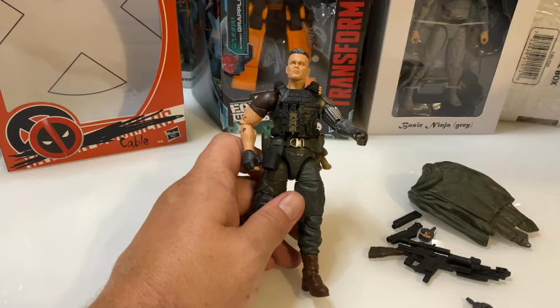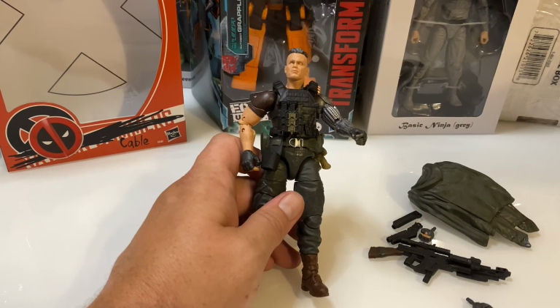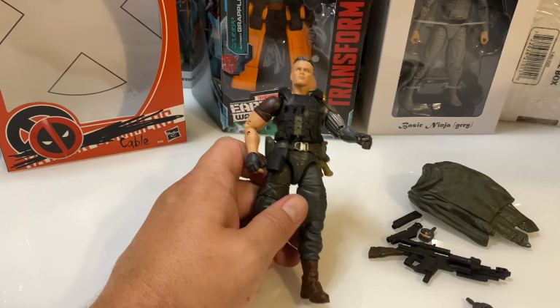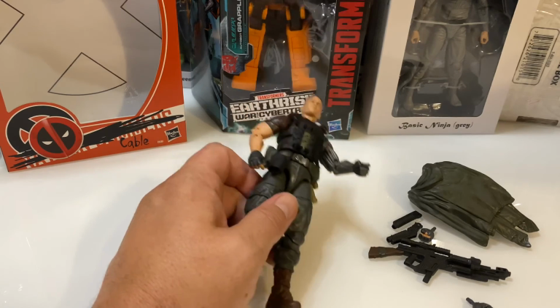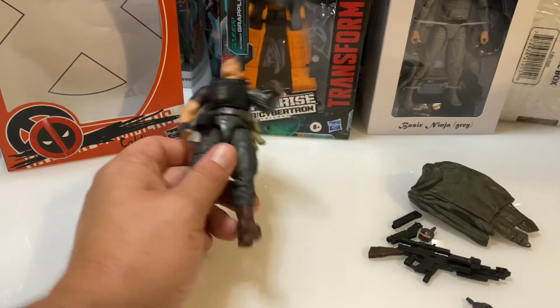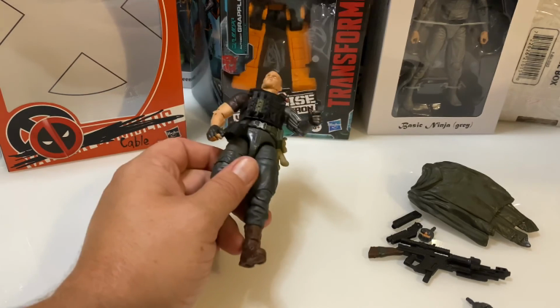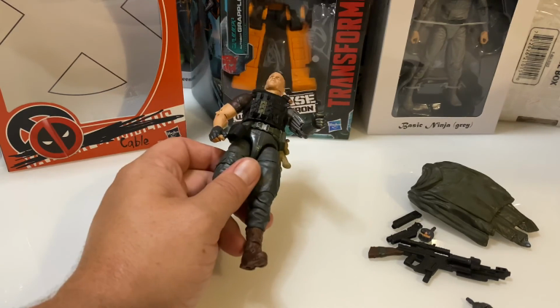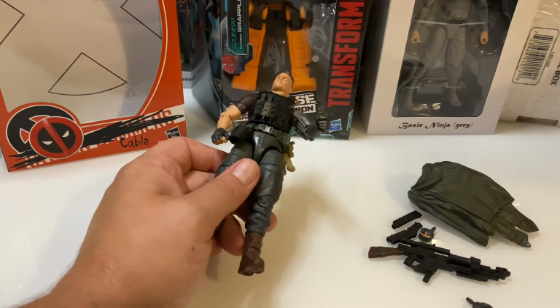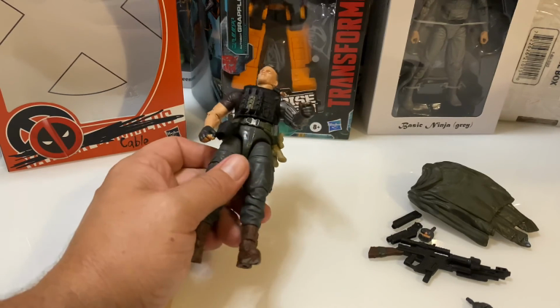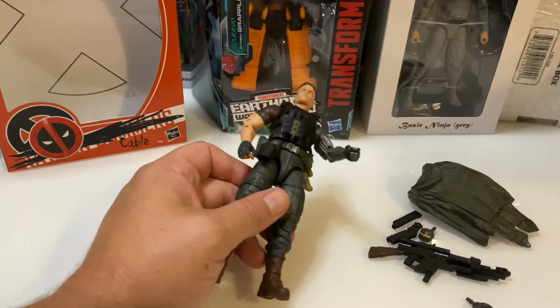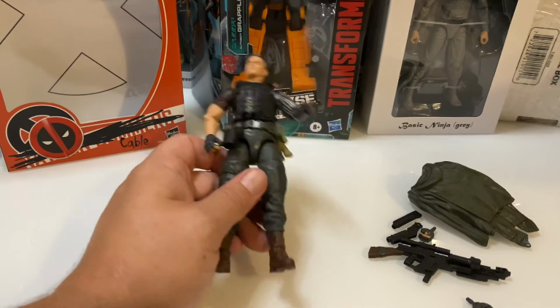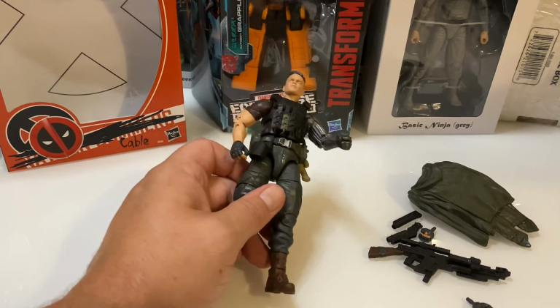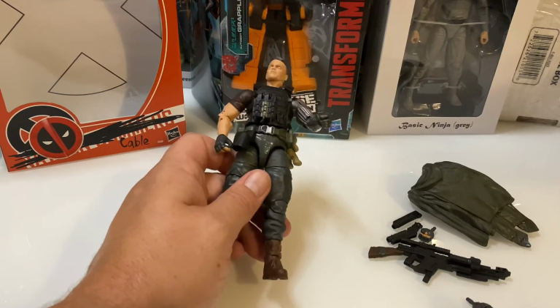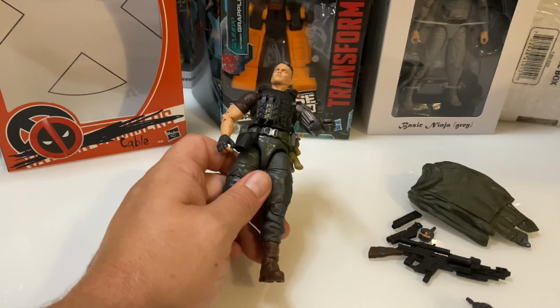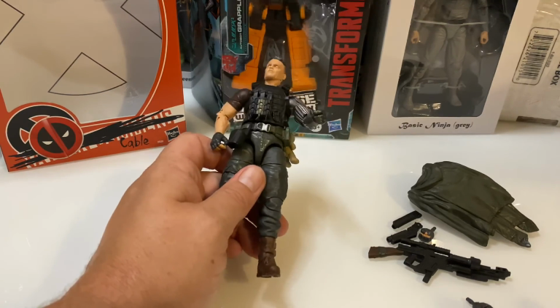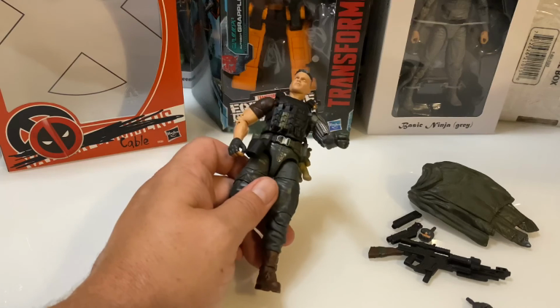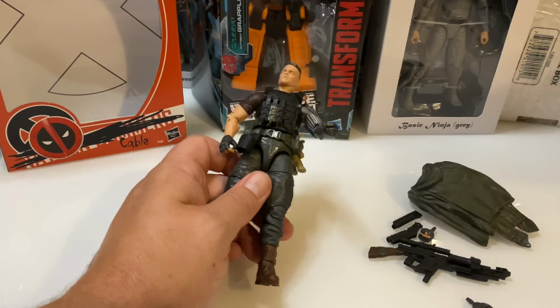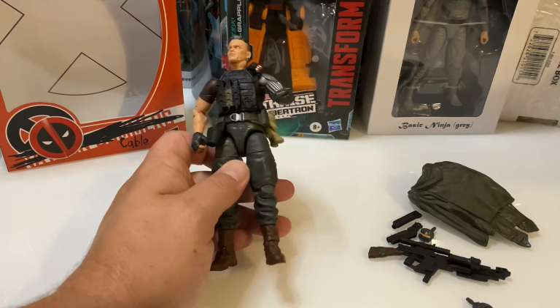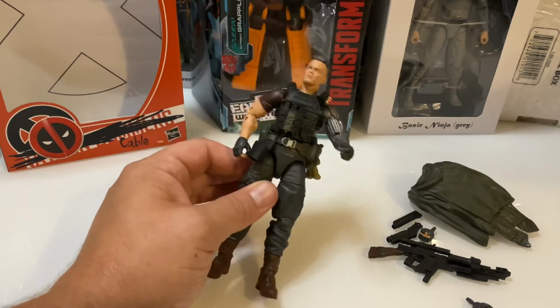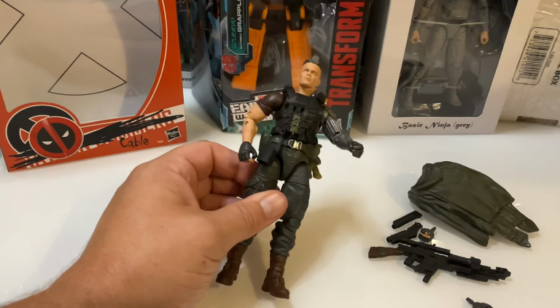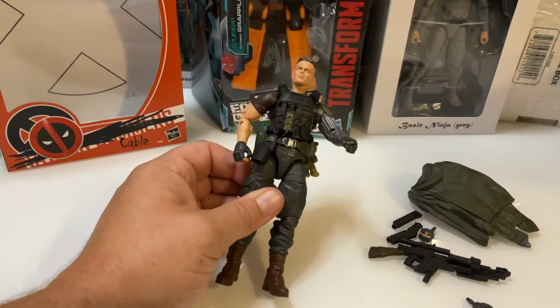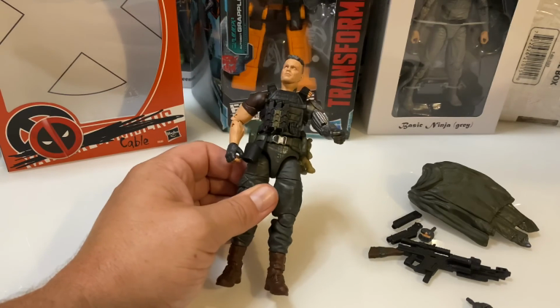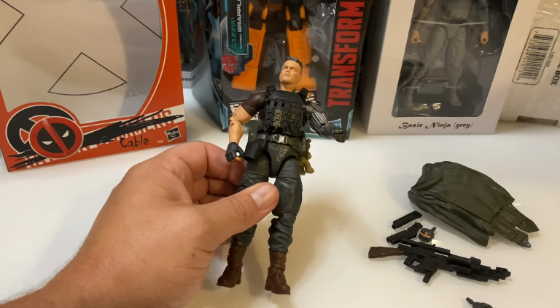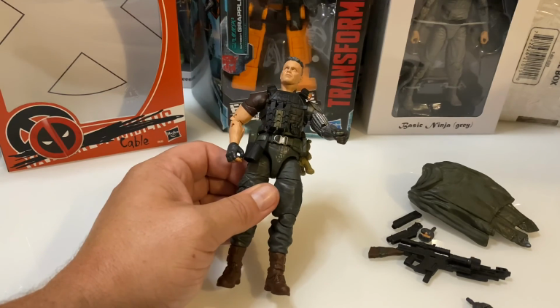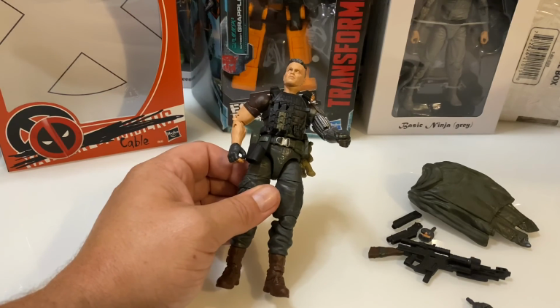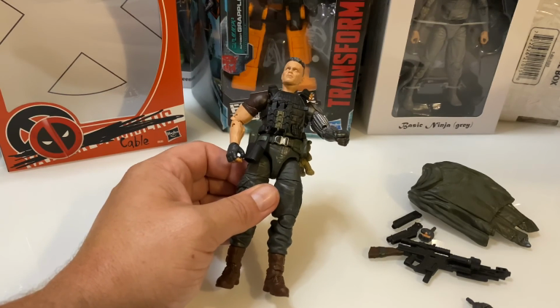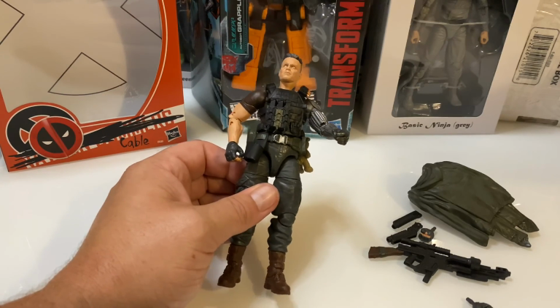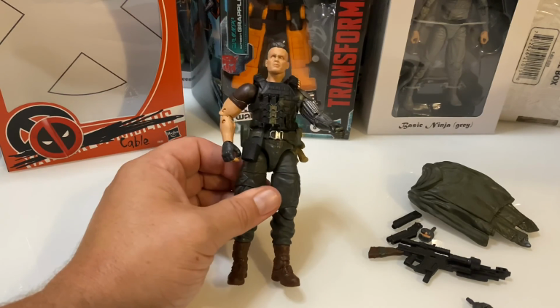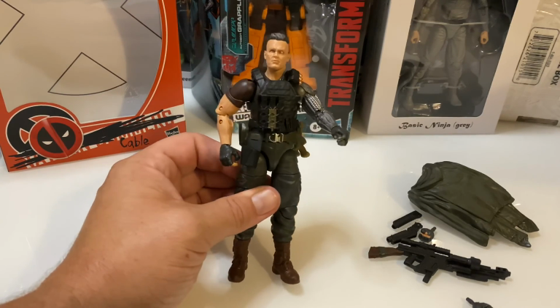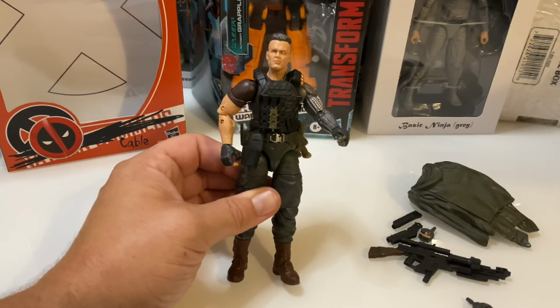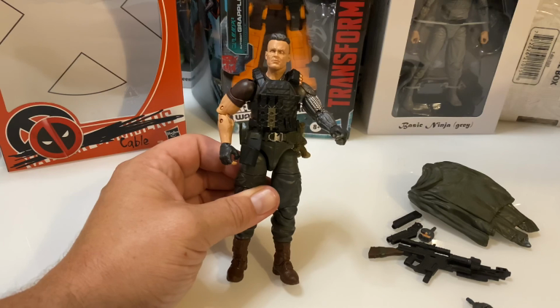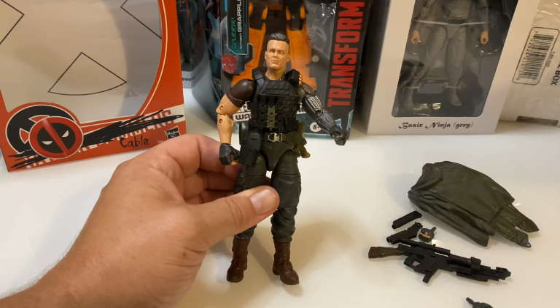I've got more stuff coming to you. As you can see, there's Transformers here in the background, there's GI Joe stuff, He-Man, and so on. I'm probably going to open up a couple of He-Man figures next. Thanks for watching, guys.